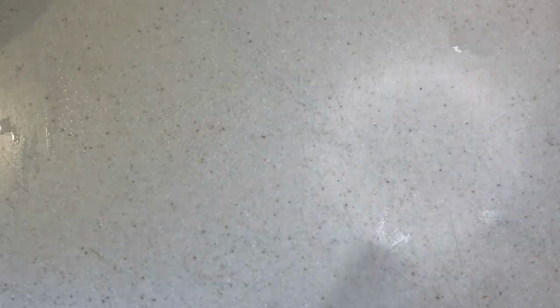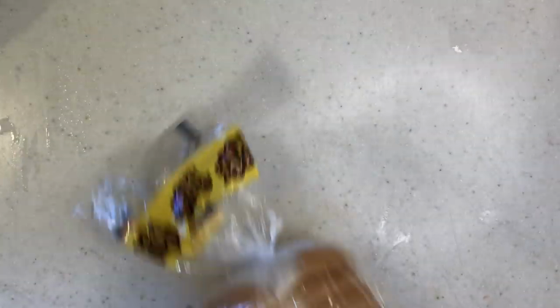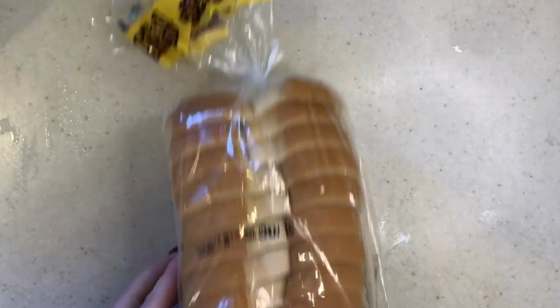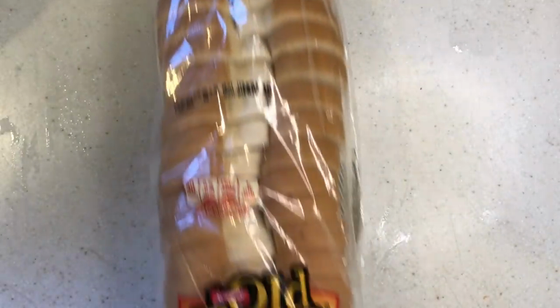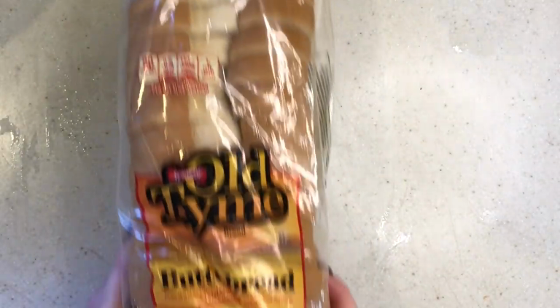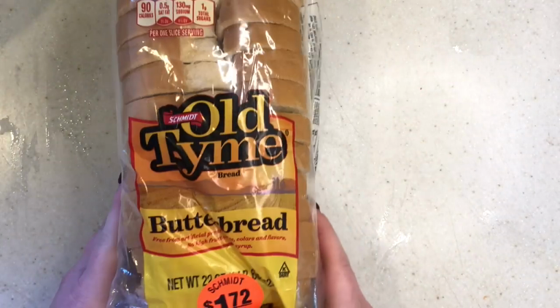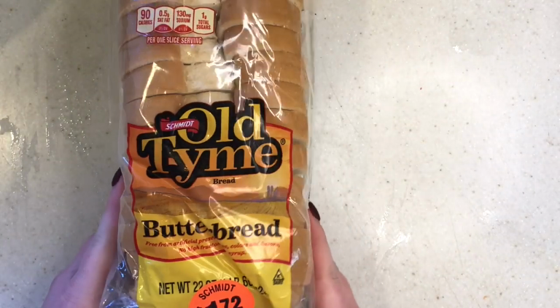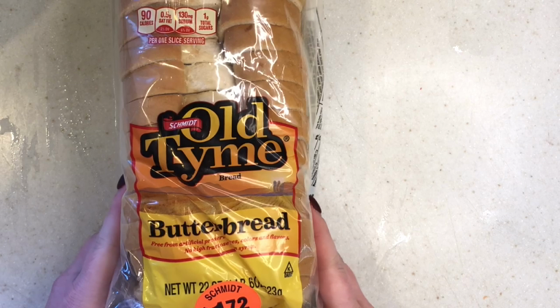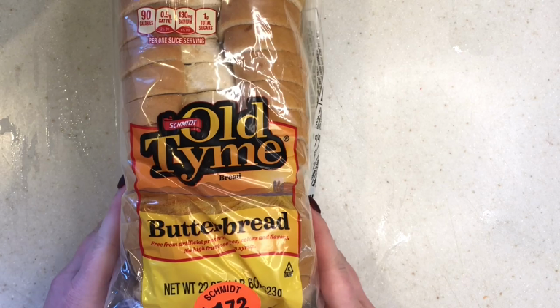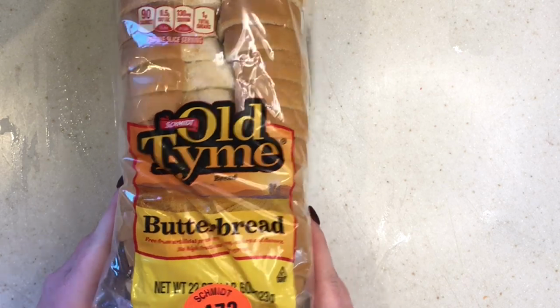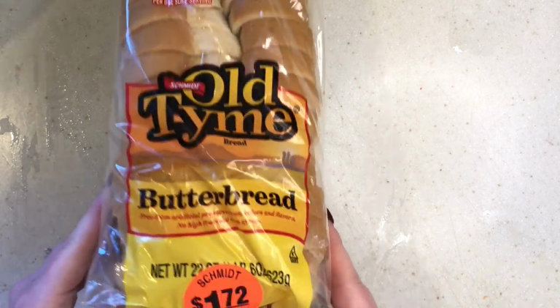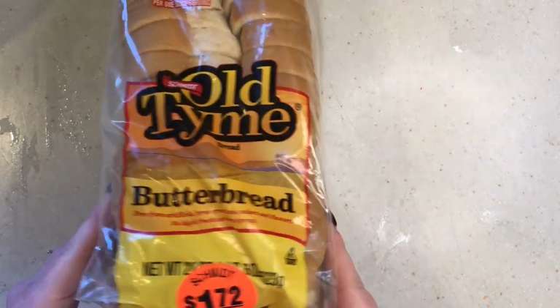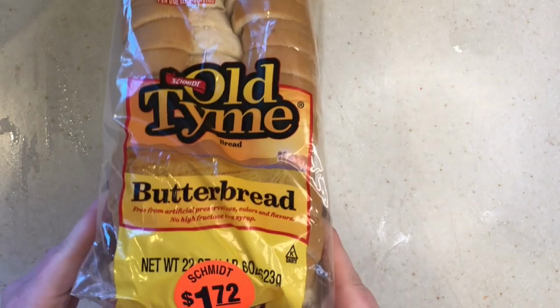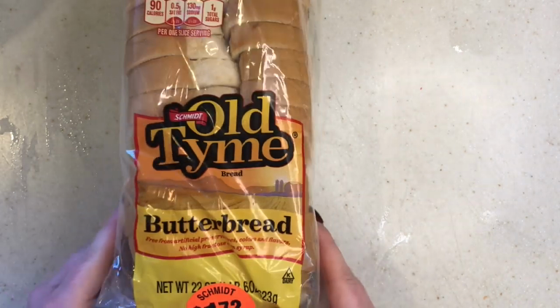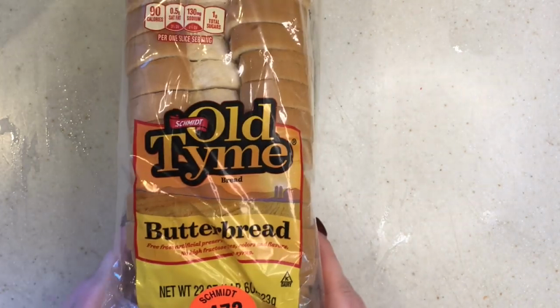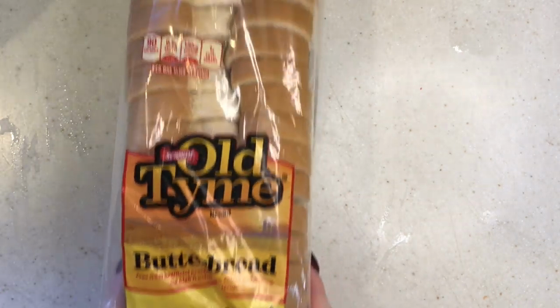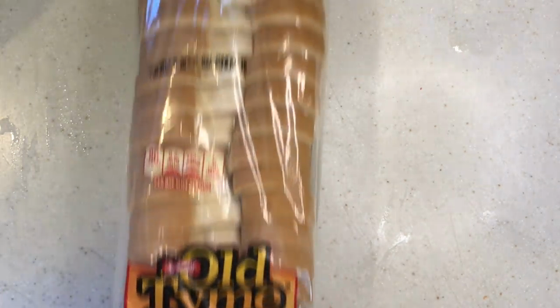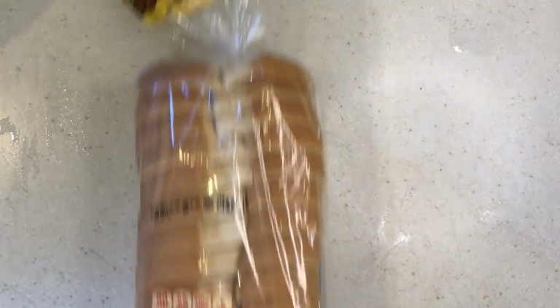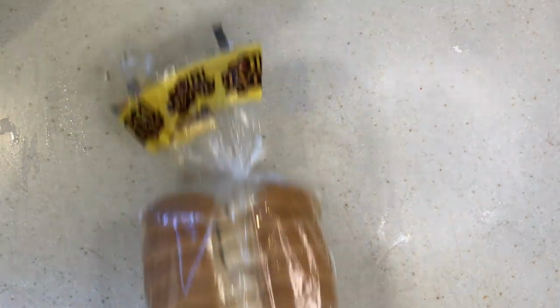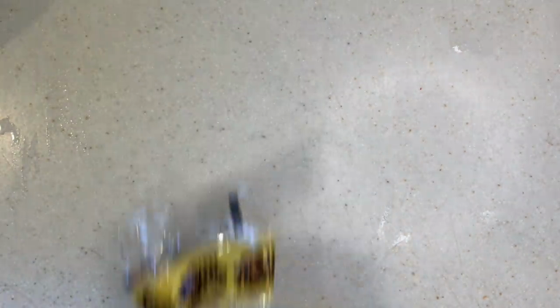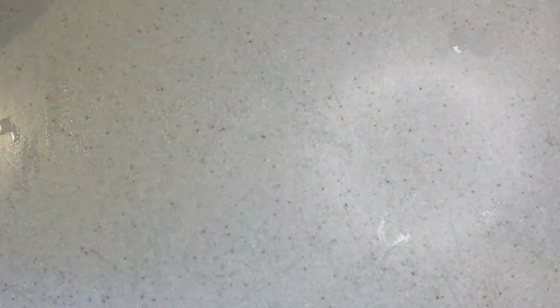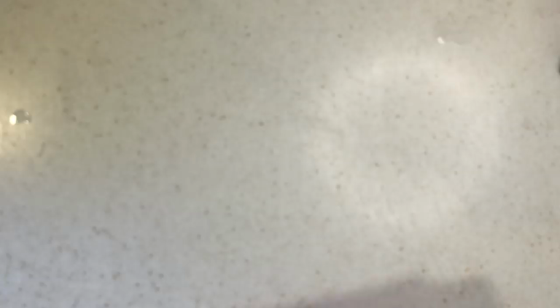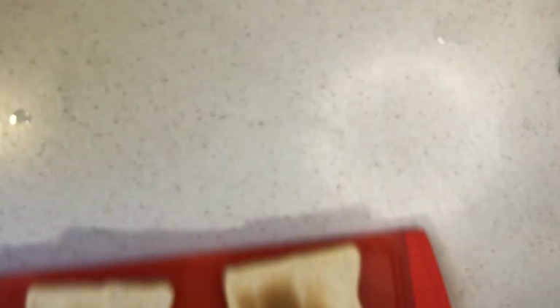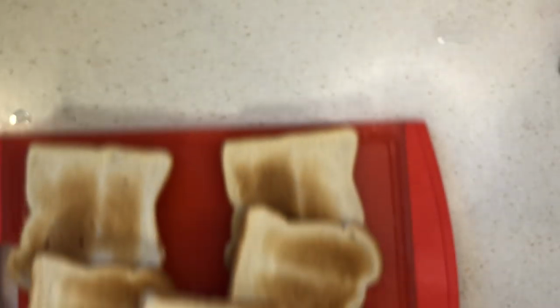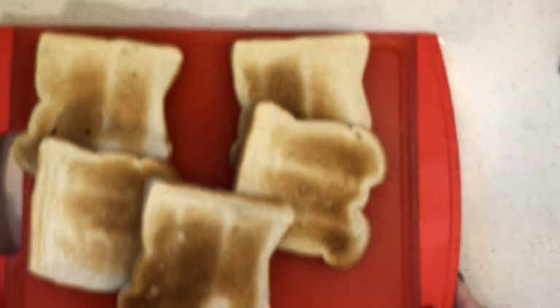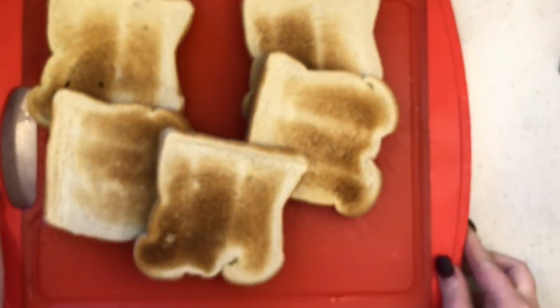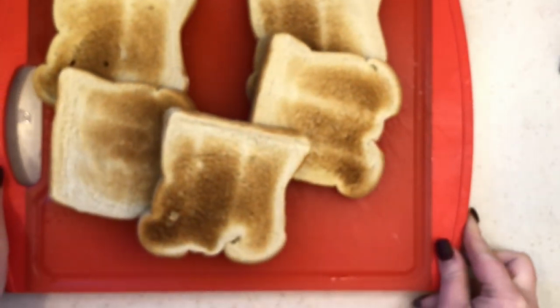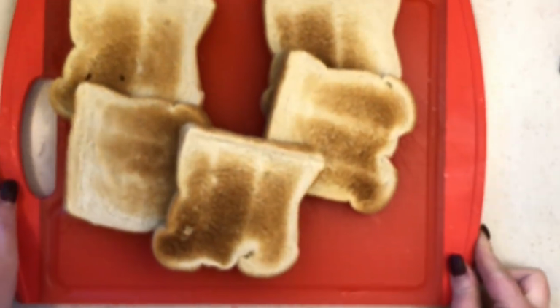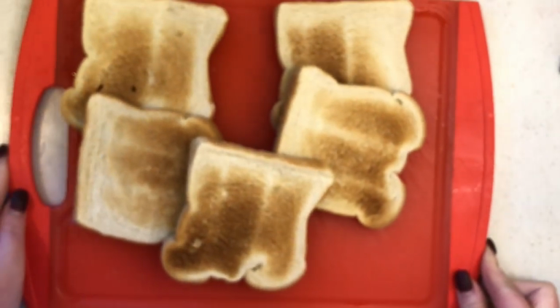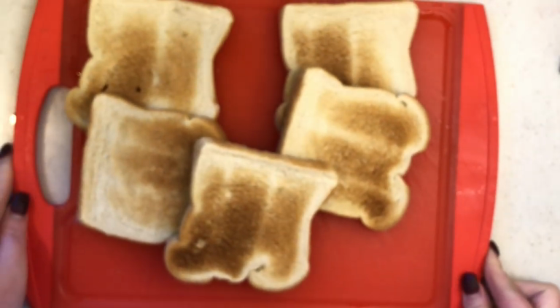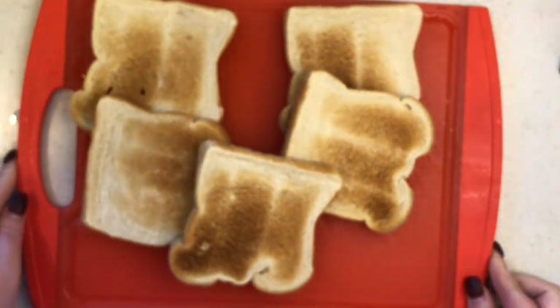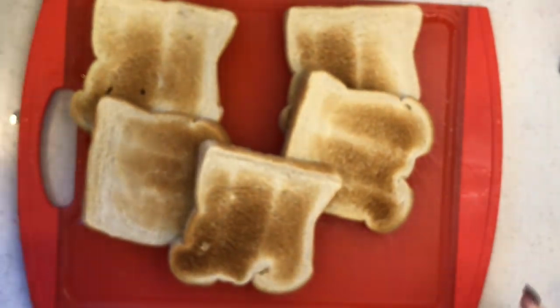Then you're going to need to toast up some butter bread. It doesn't matter the brand — I'm choosing this old-time butter bread, it was the cheapest at Walmart. And then you're just going to chop up your bread into little cubes.